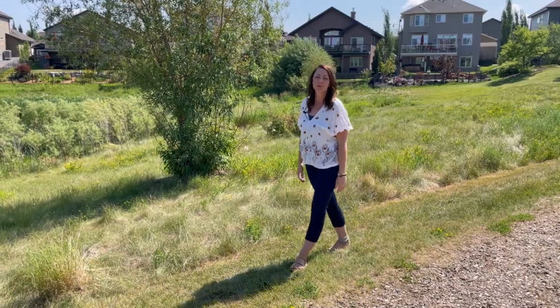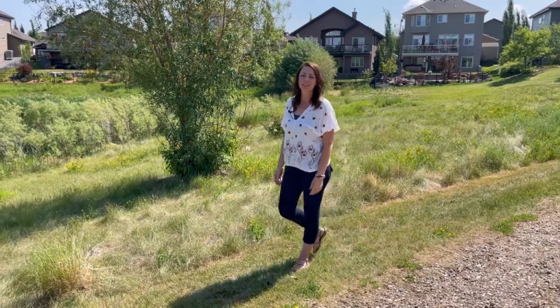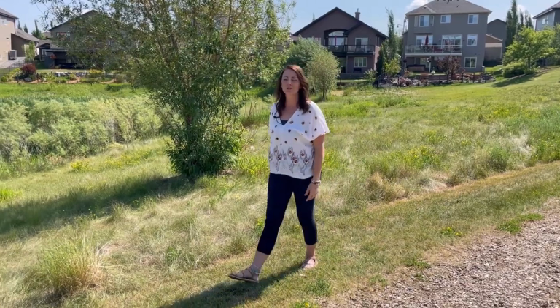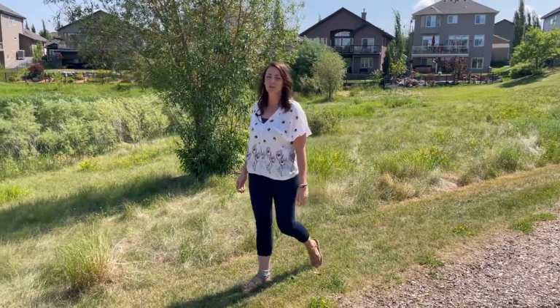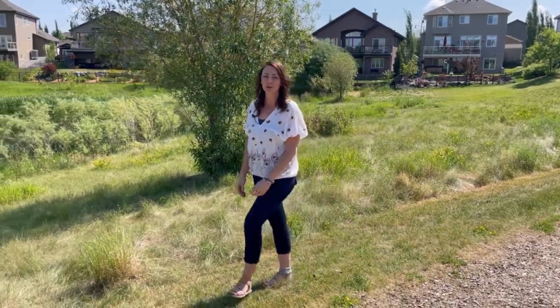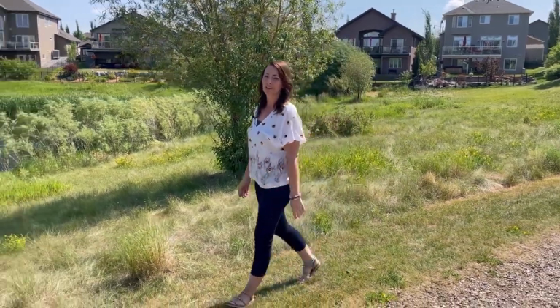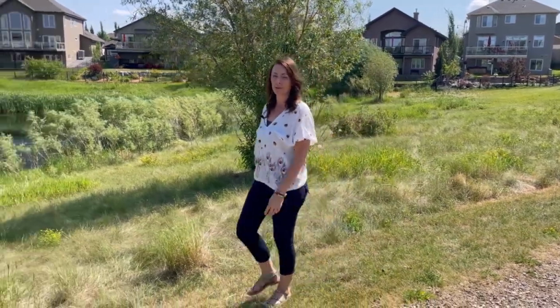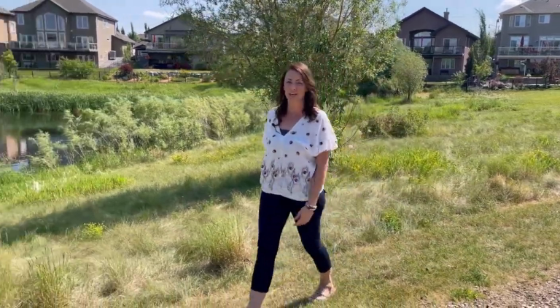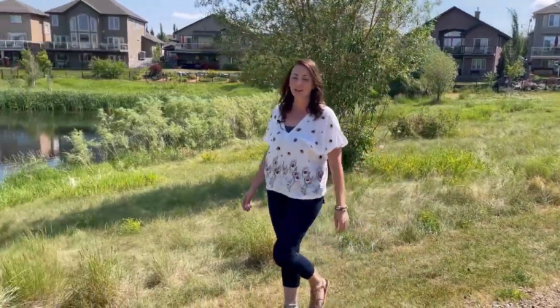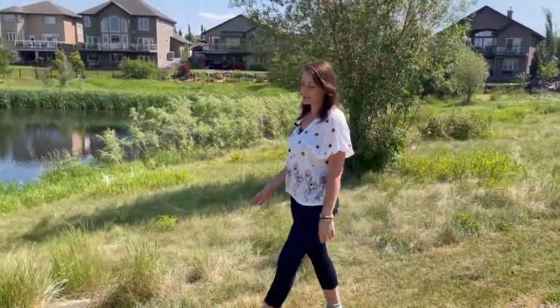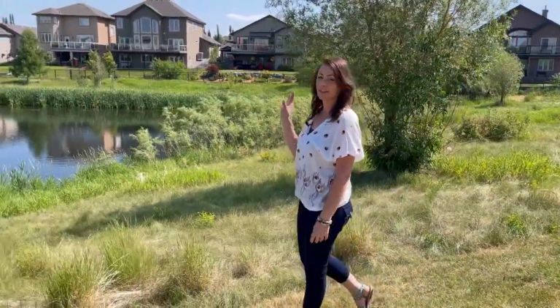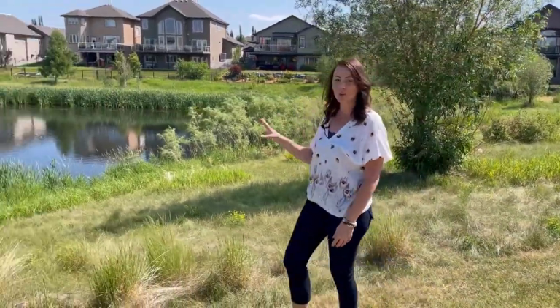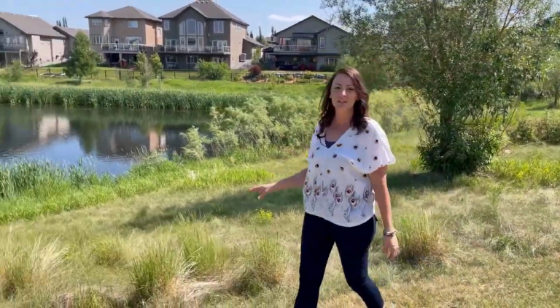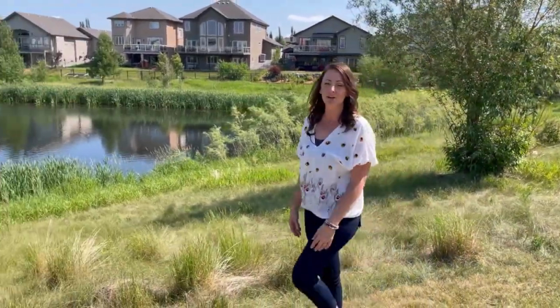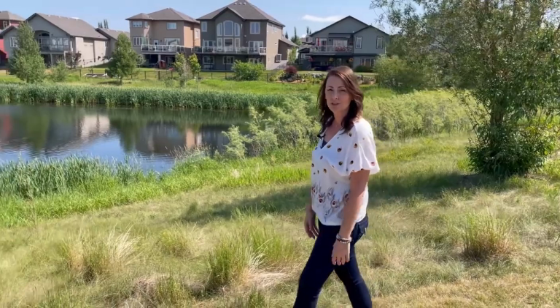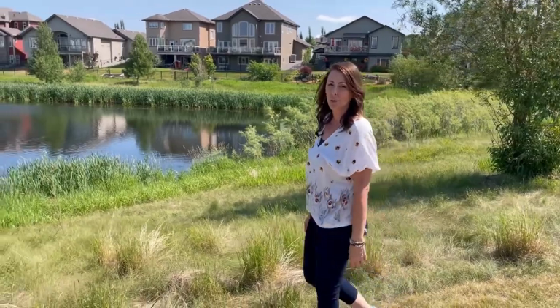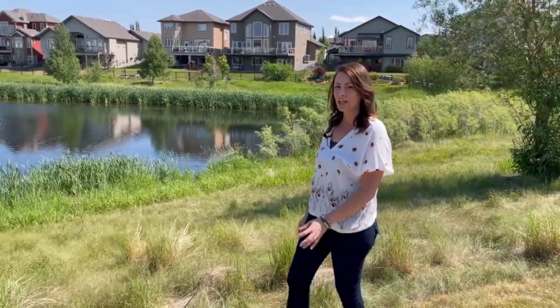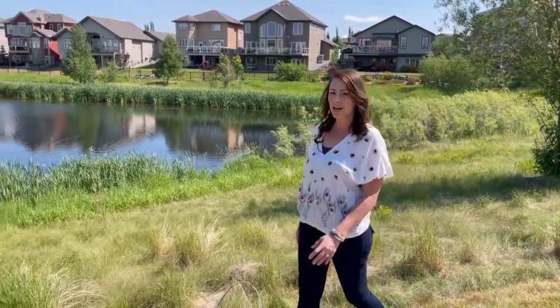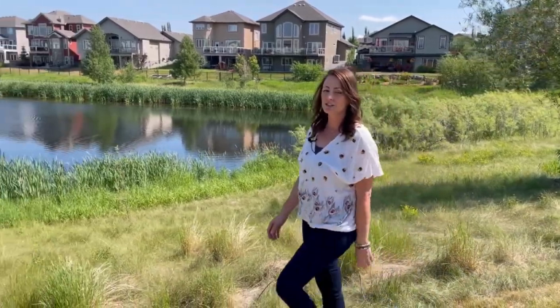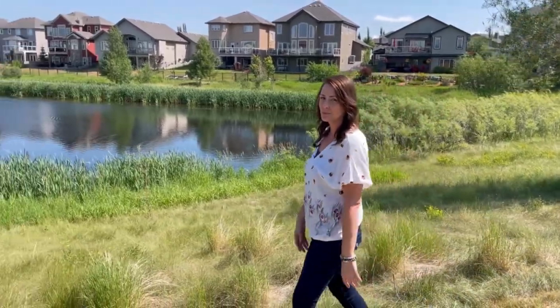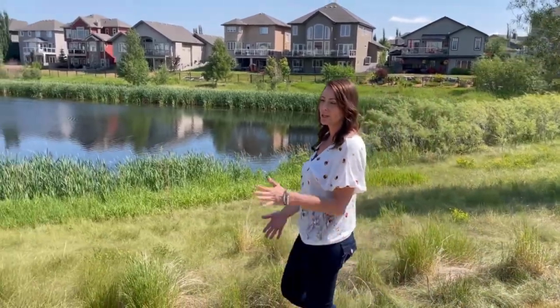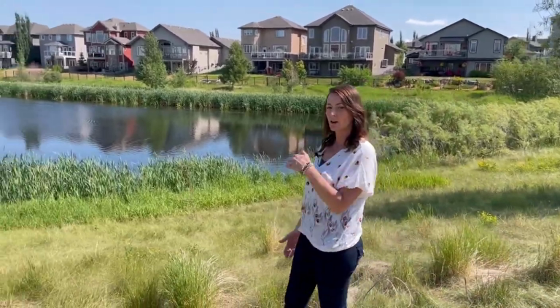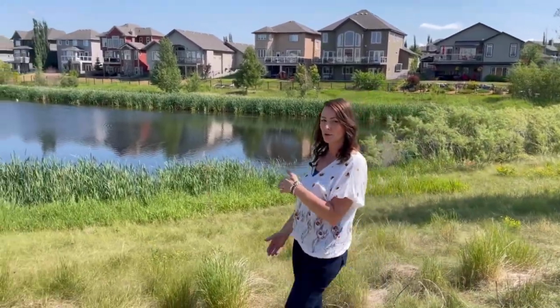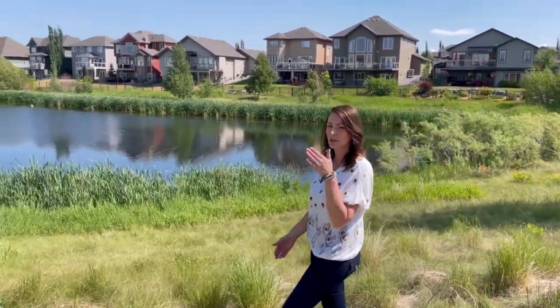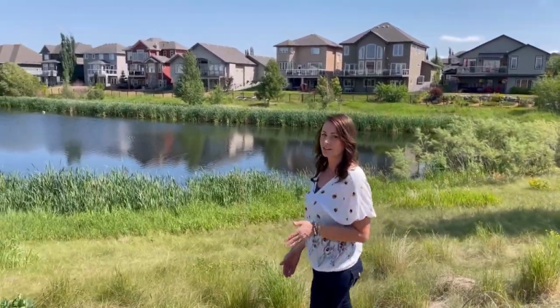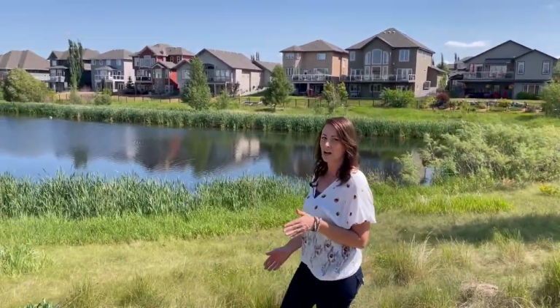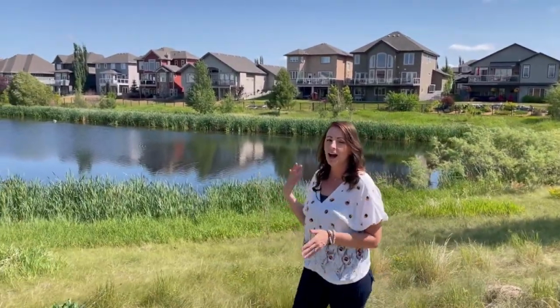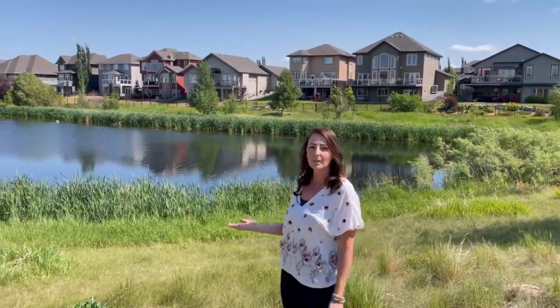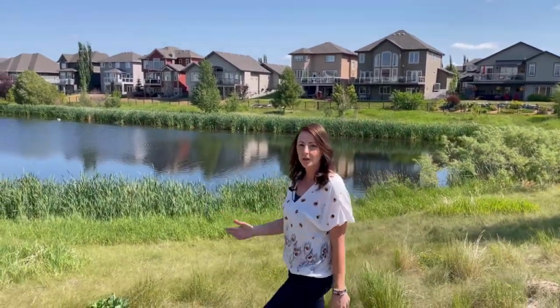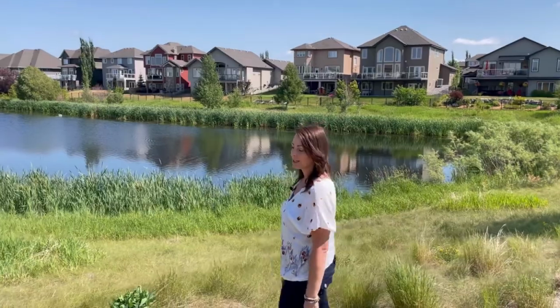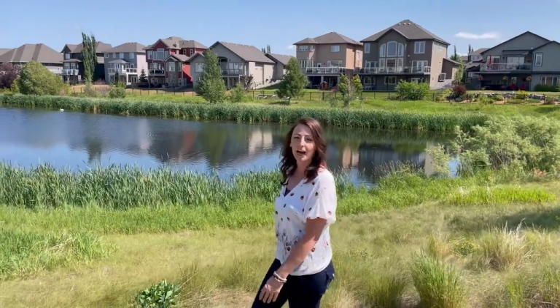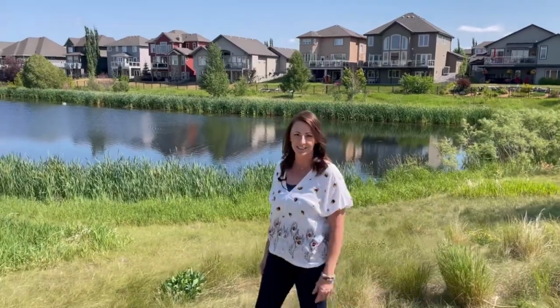Summerwood is a charming creekside community located in the northeast corner of Sherwood Park, tucked just between Clover Bar Road and Lakeland Drive, Highway 21 and Highway 16.